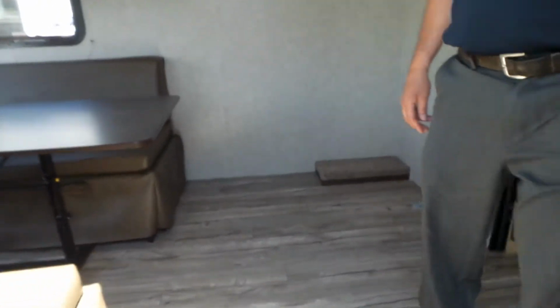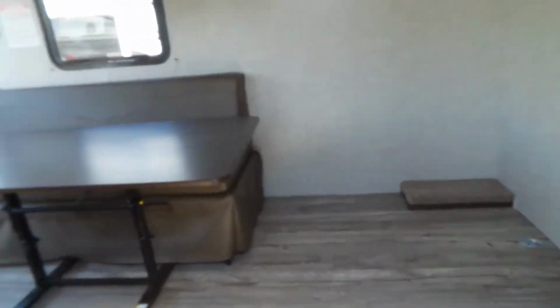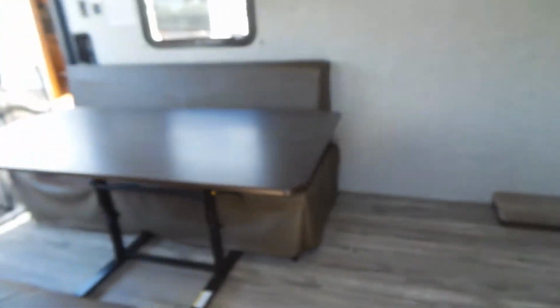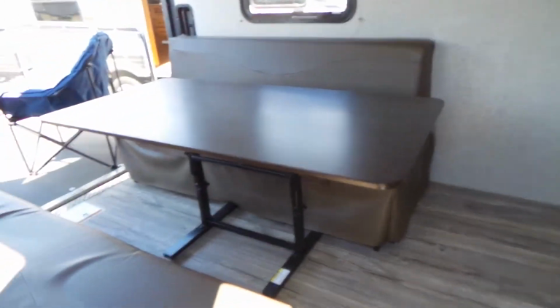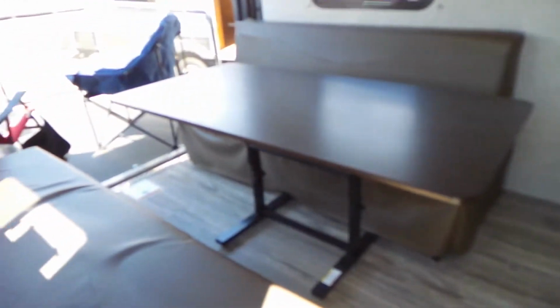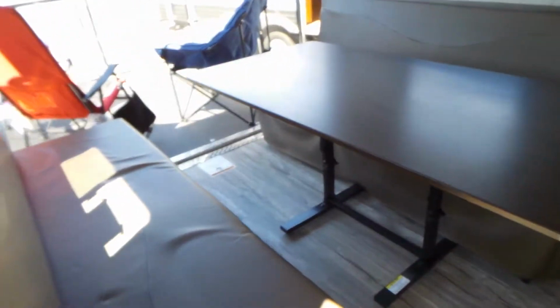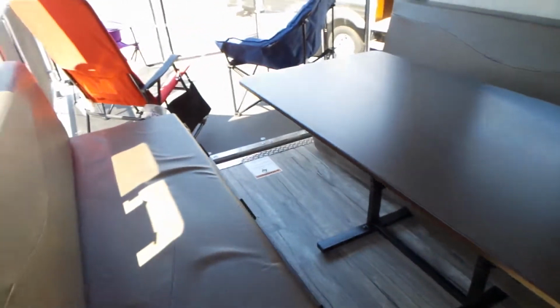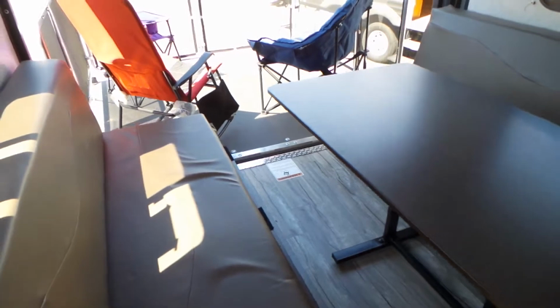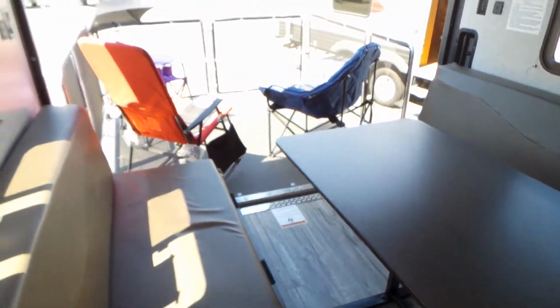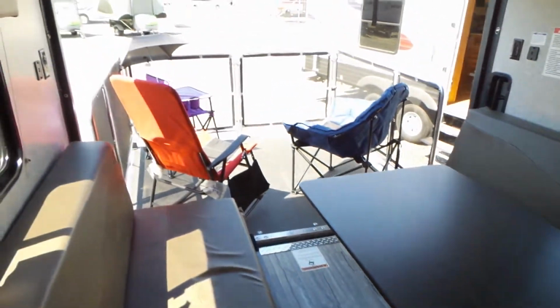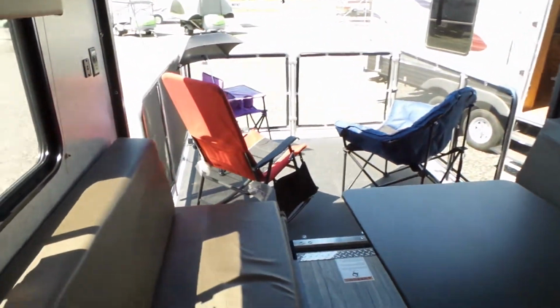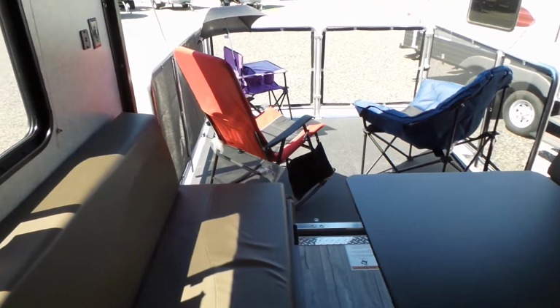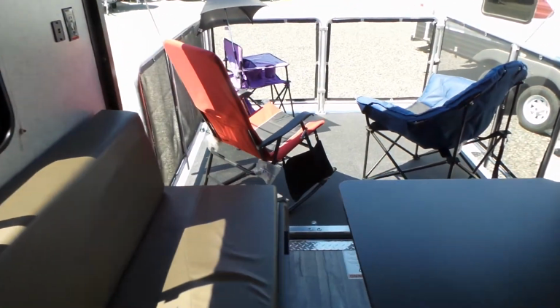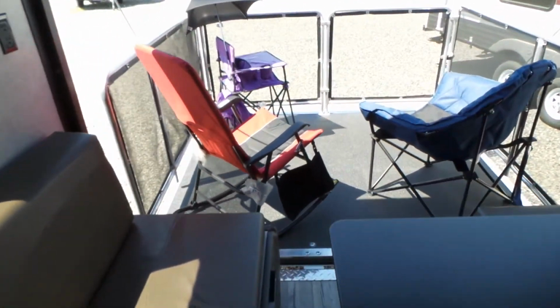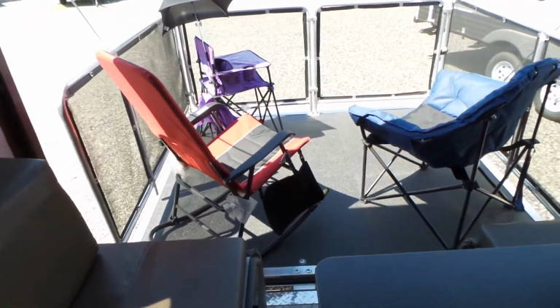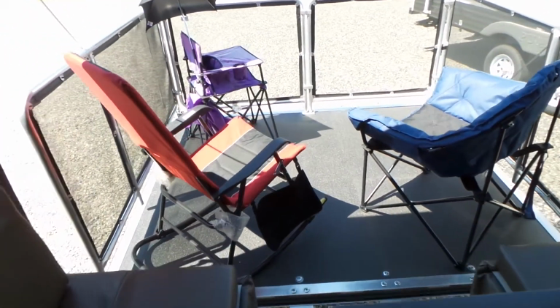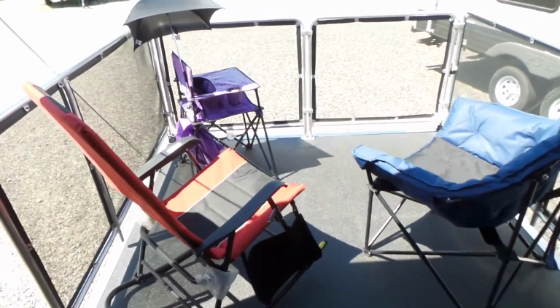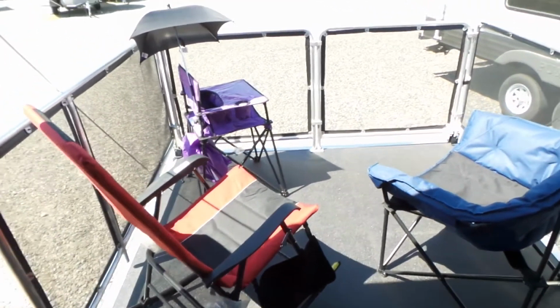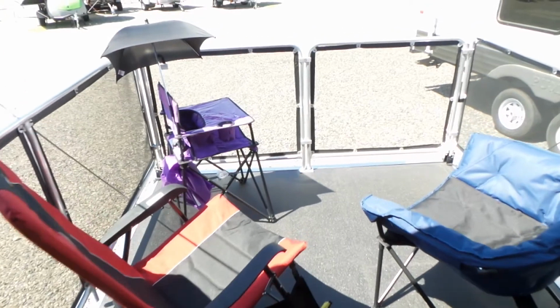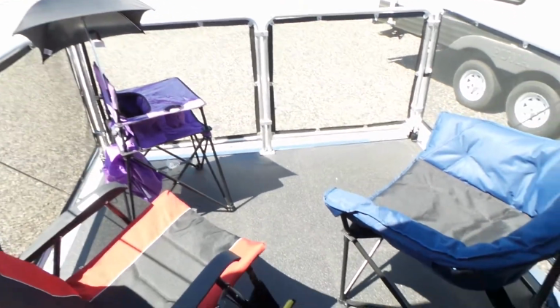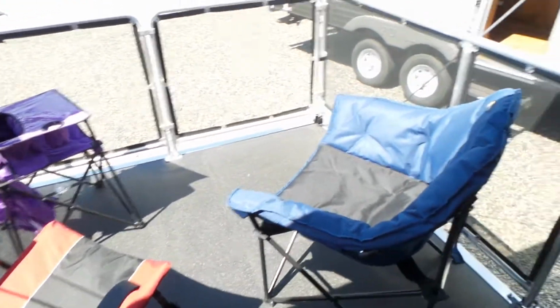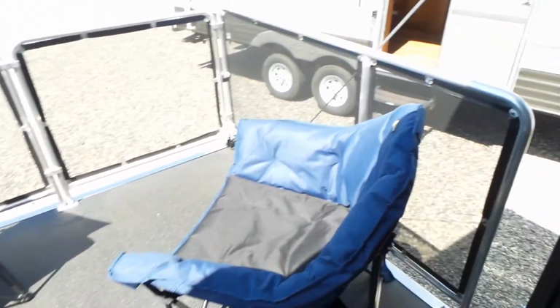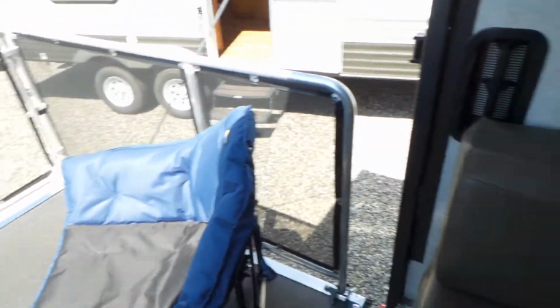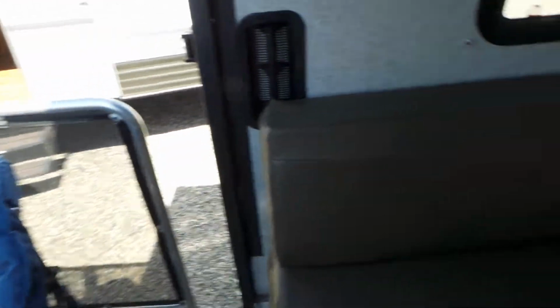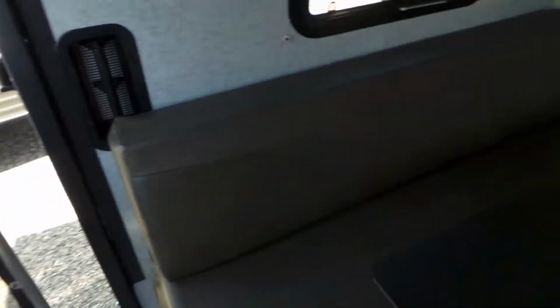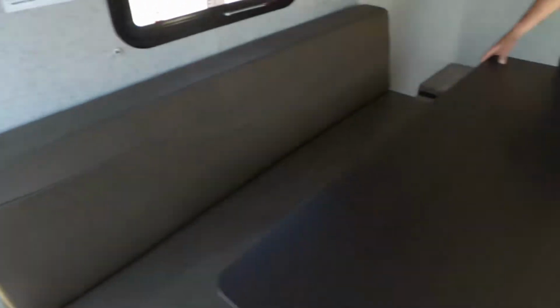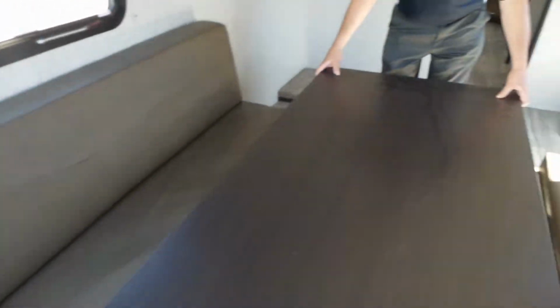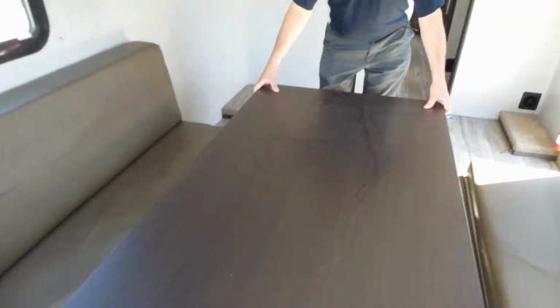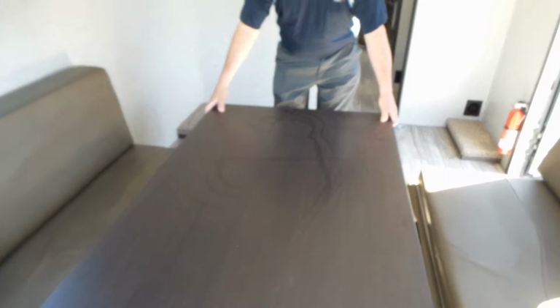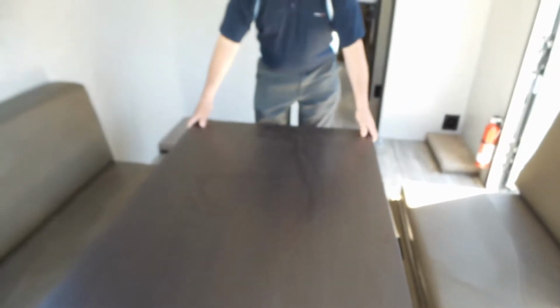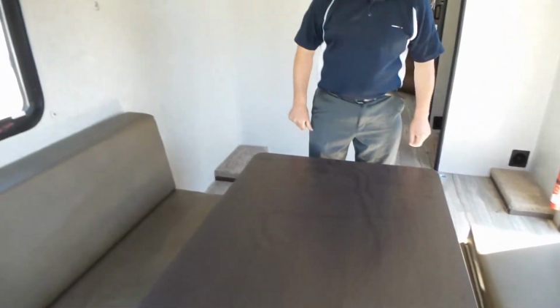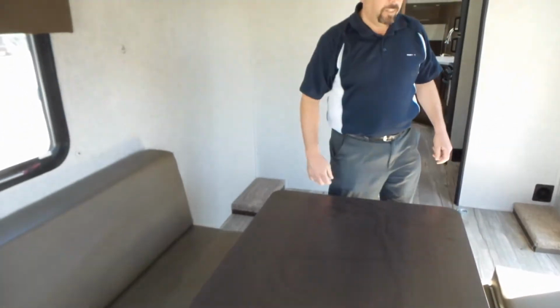Coming into the unit, we have bench seating that folds up for storage in the event when you're carrying your toys. And a moveable table for those outdoor picnic days.